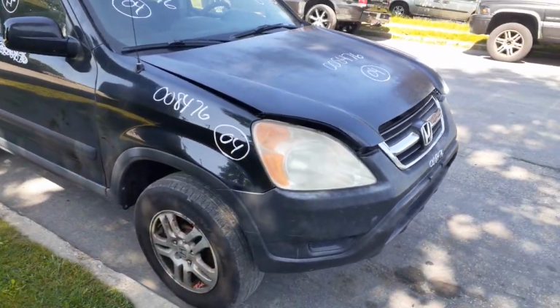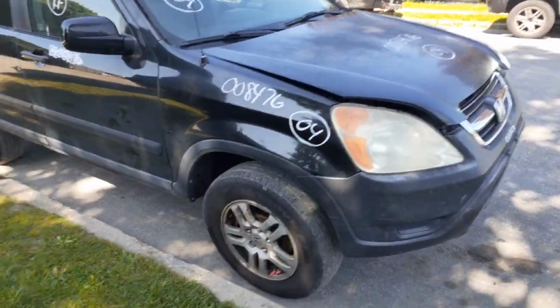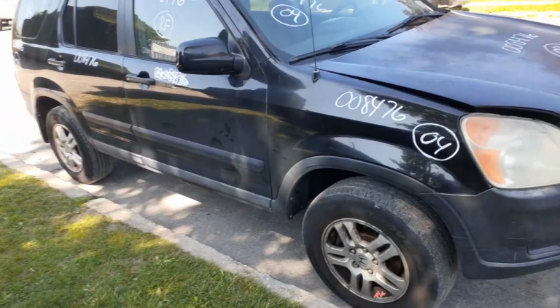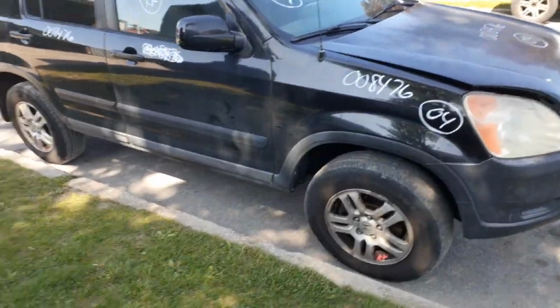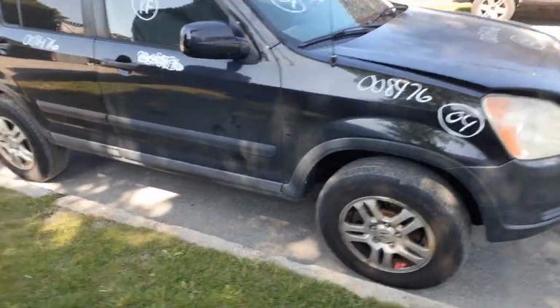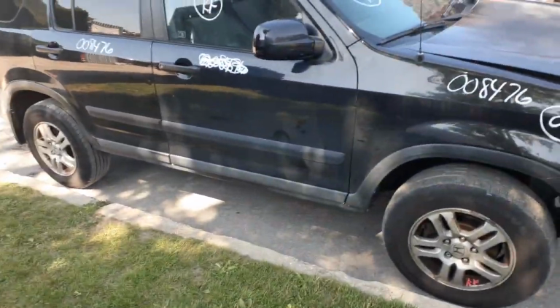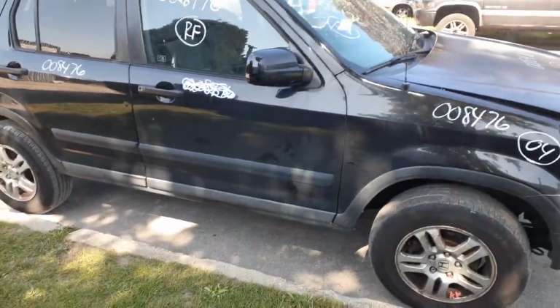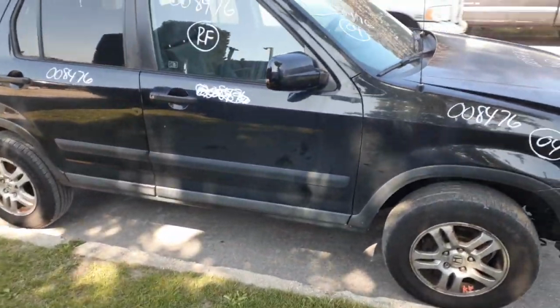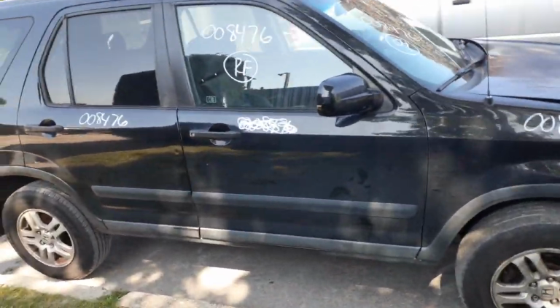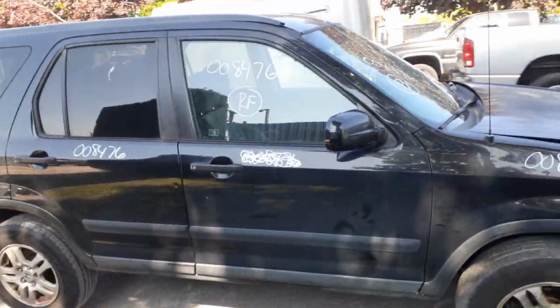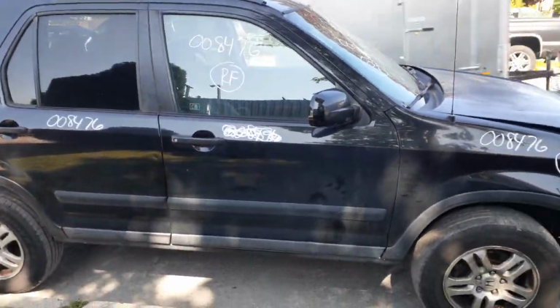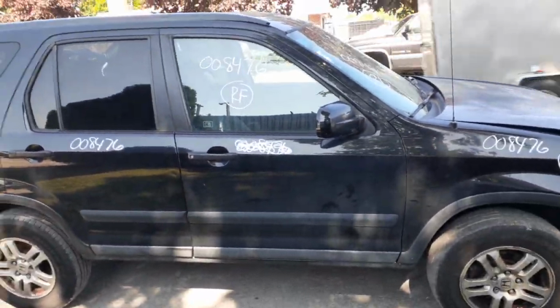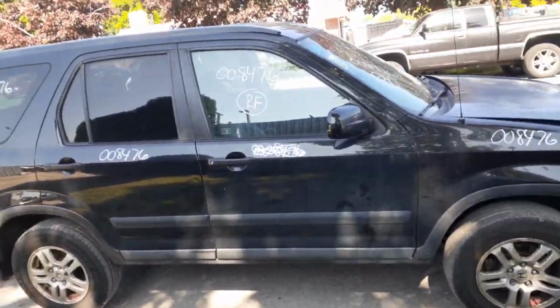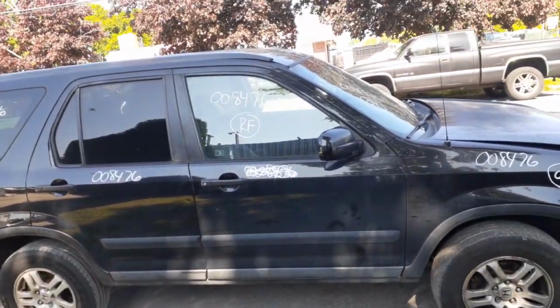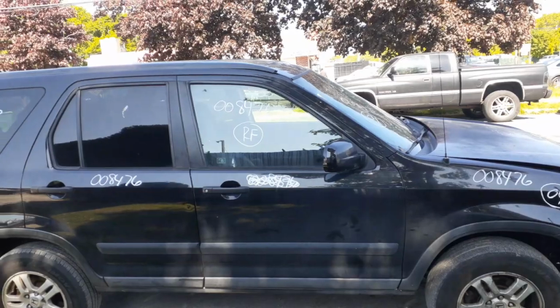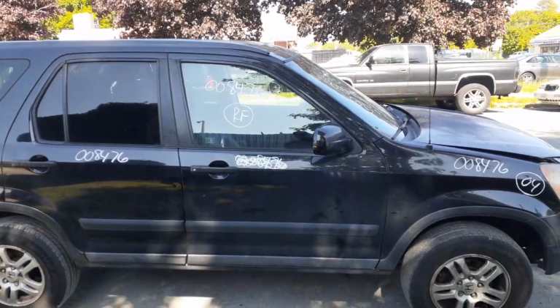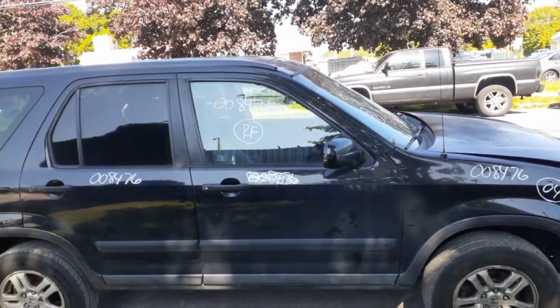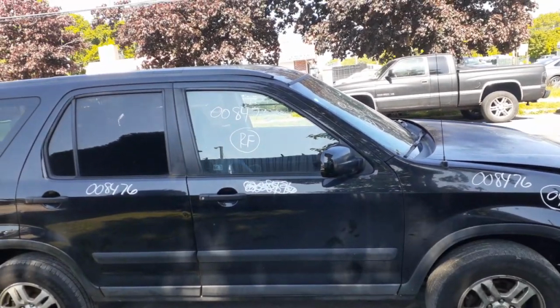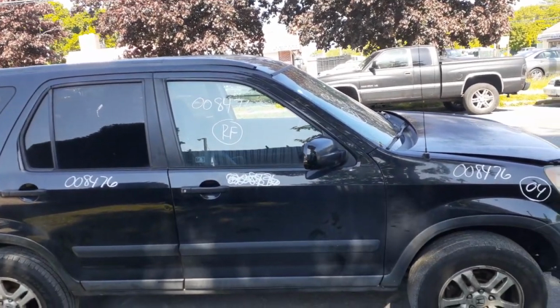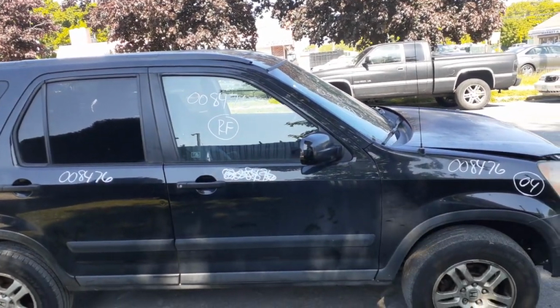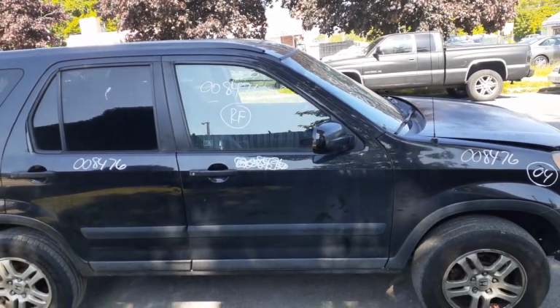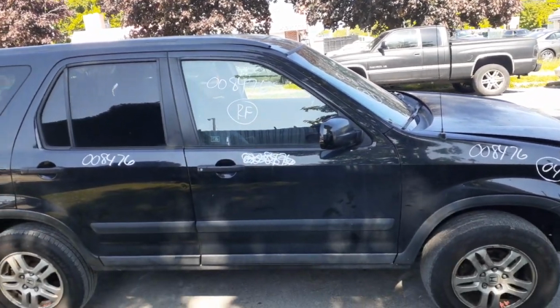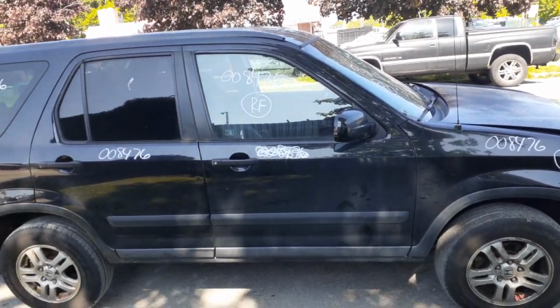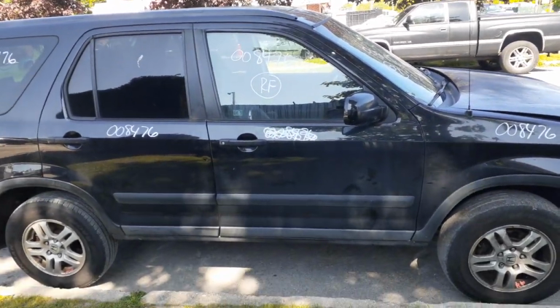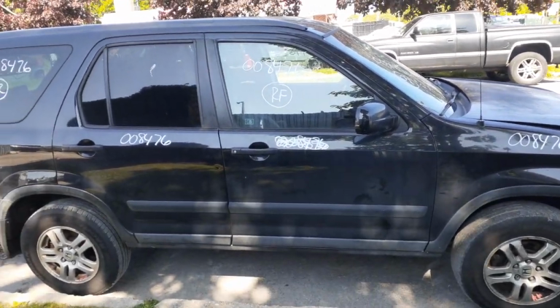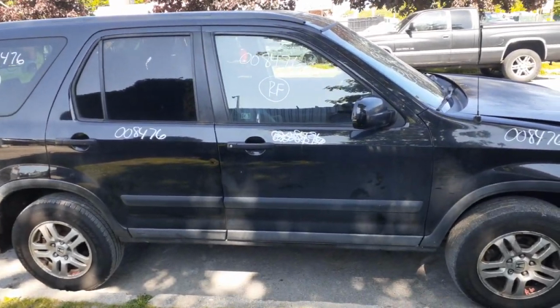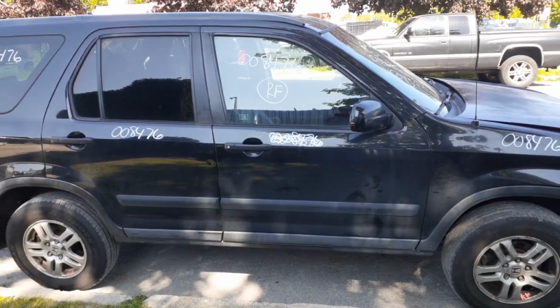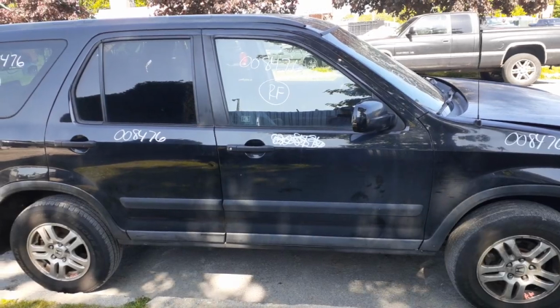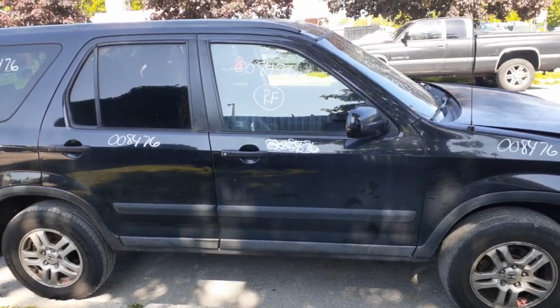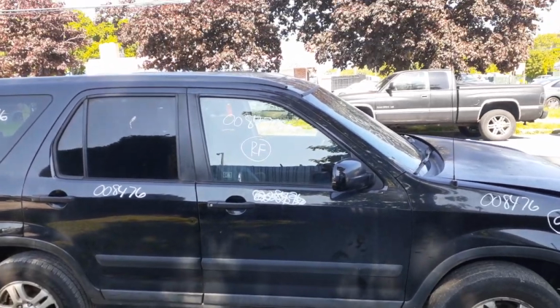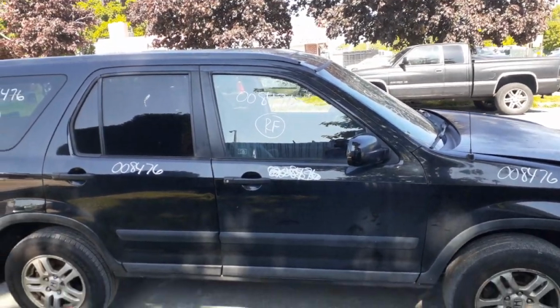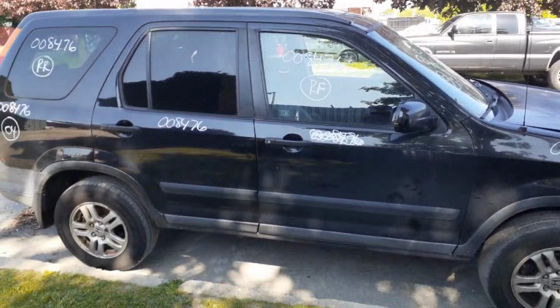Got a right side fender. The right front door is no good — it's bent up all underneath. You got an outside mirror, power, painted — this is an EX model. Outside door handle, black molded. Right front door glass is good.